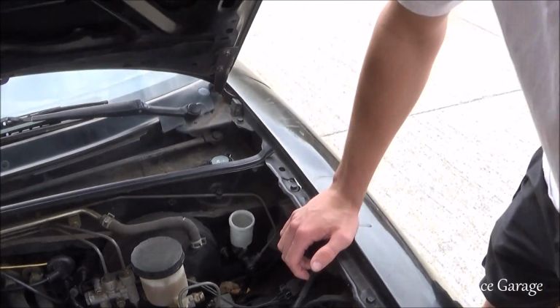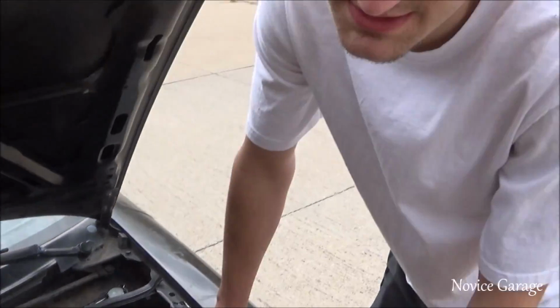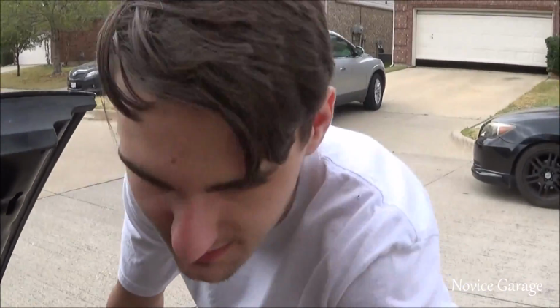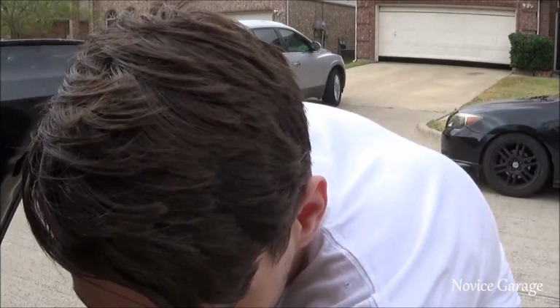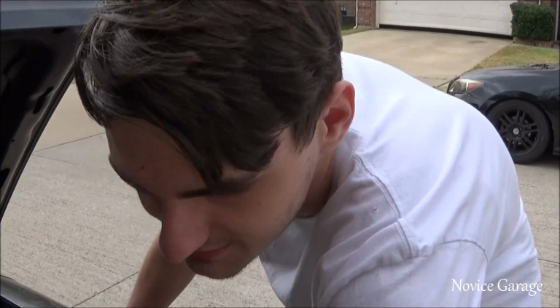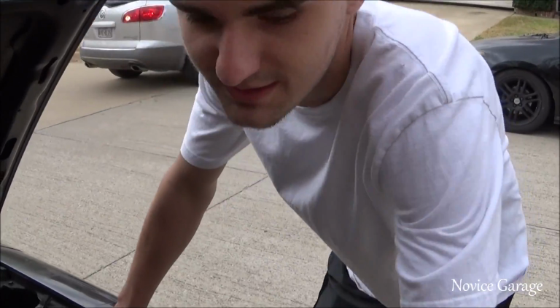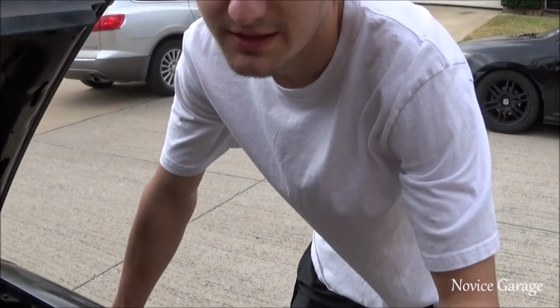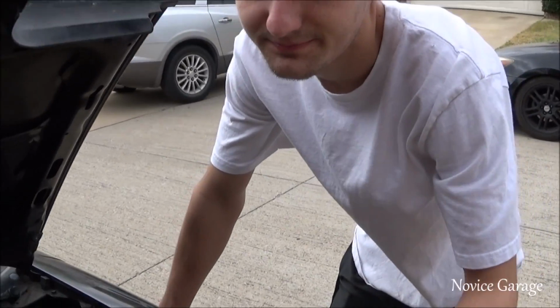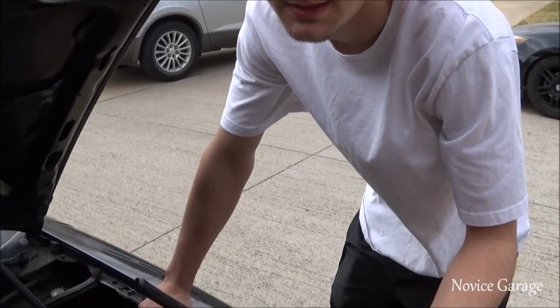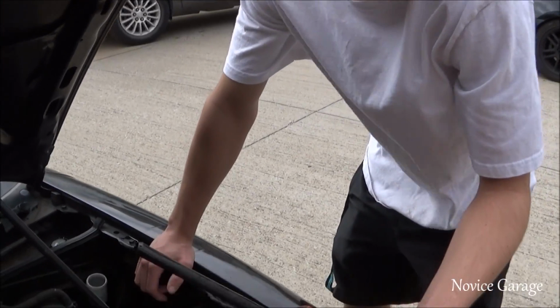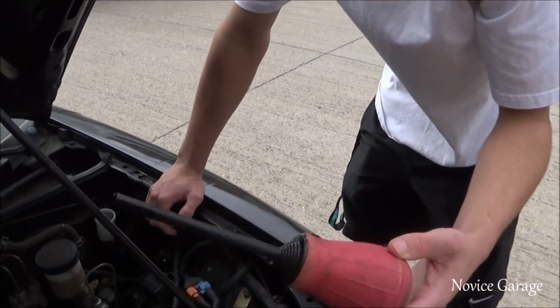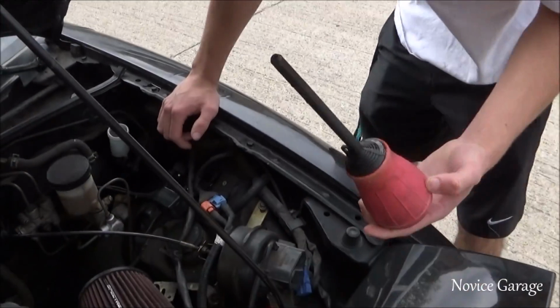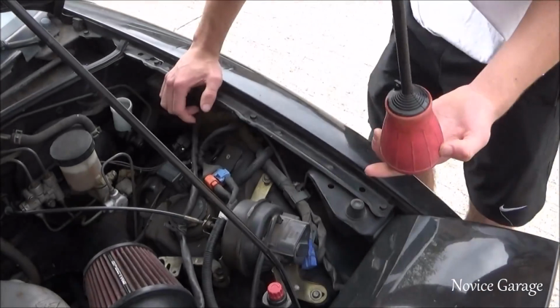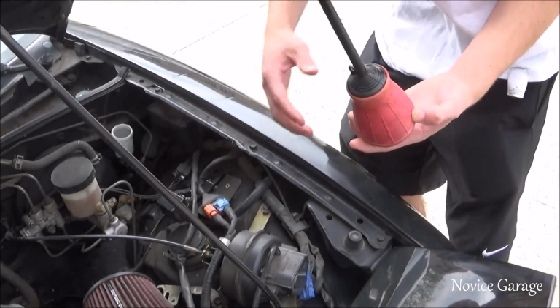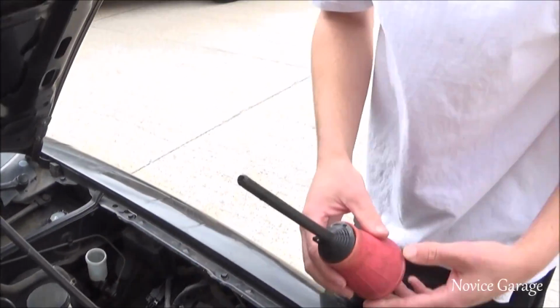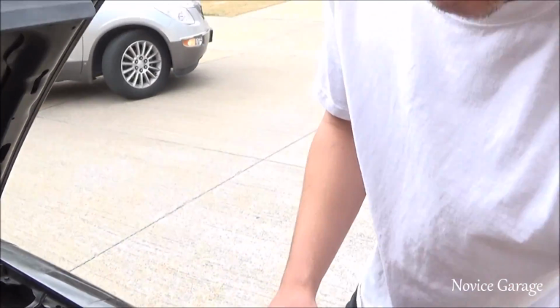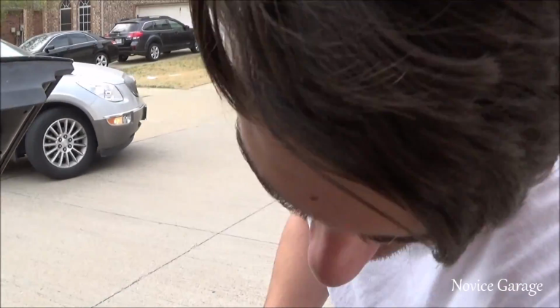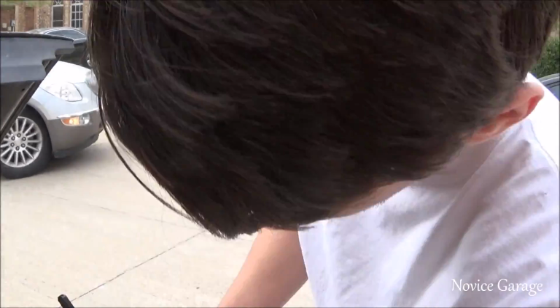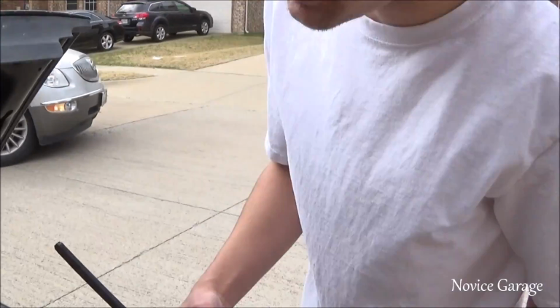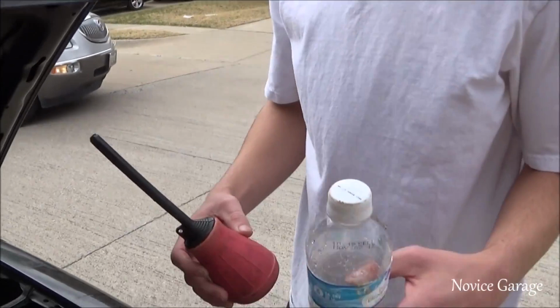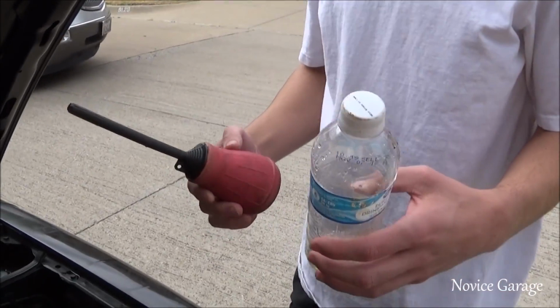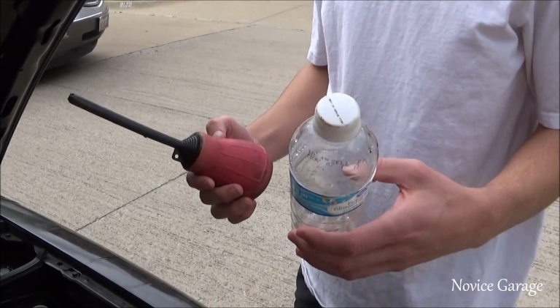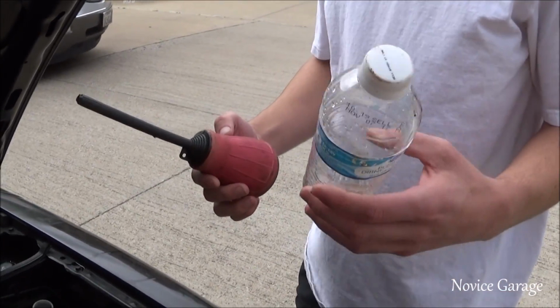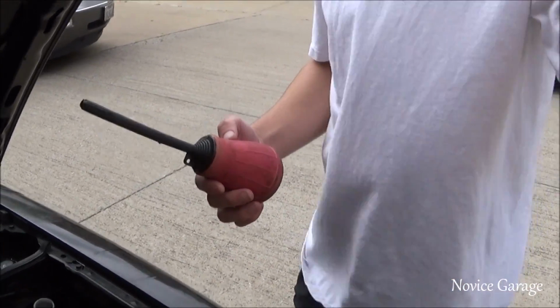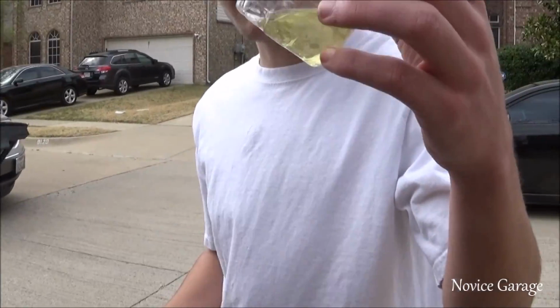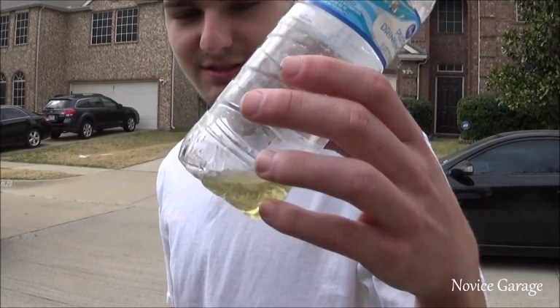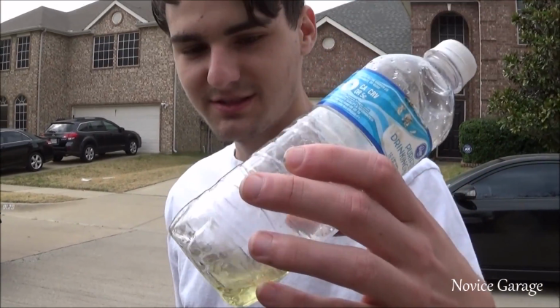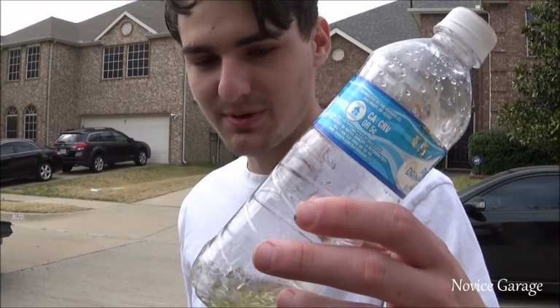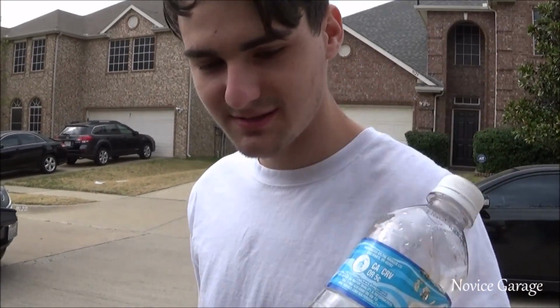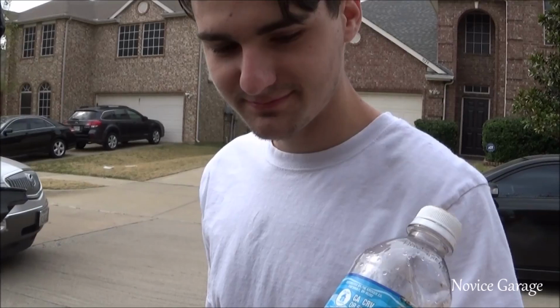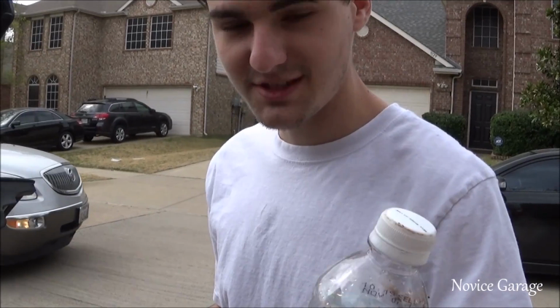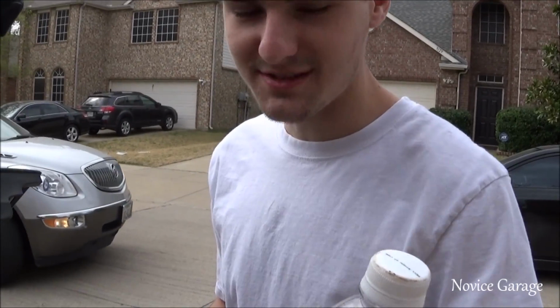First thing we did, we used this — it's a turkey baster, not really a turkey baster. And then we put the old fluid in this bottle. It looks like piss, but it's not.